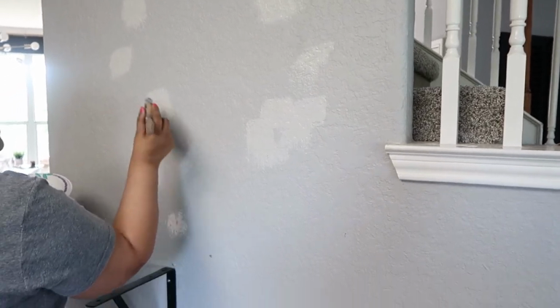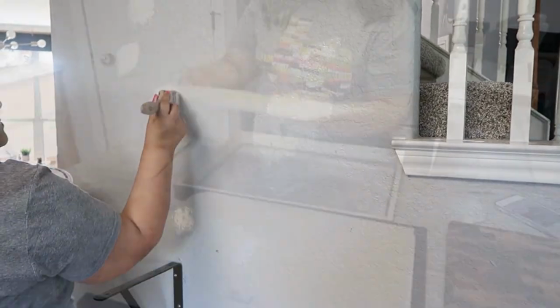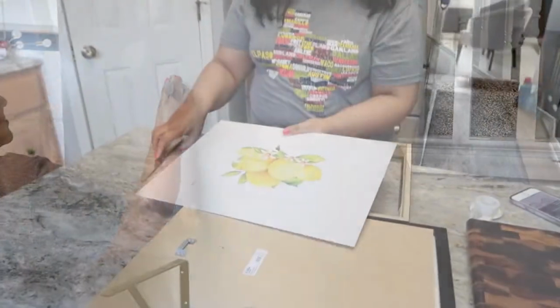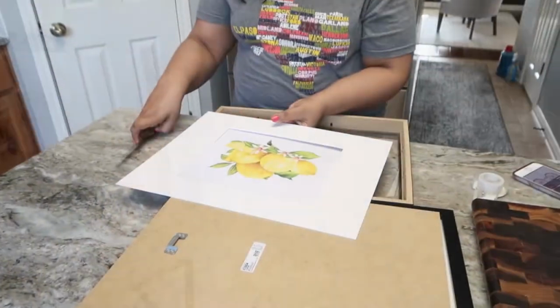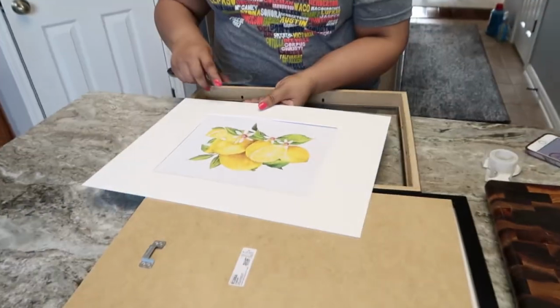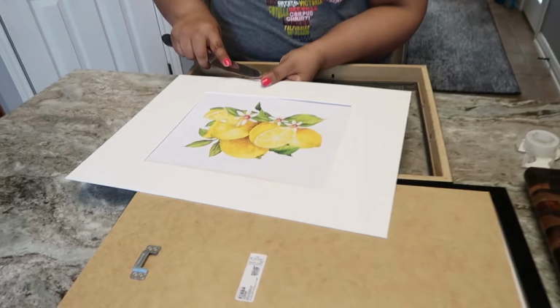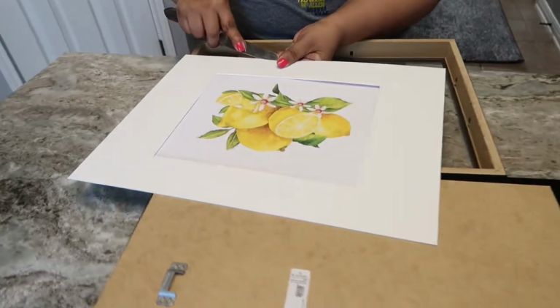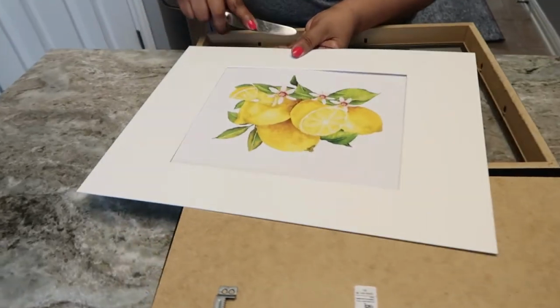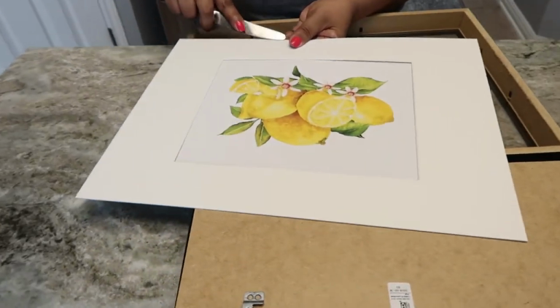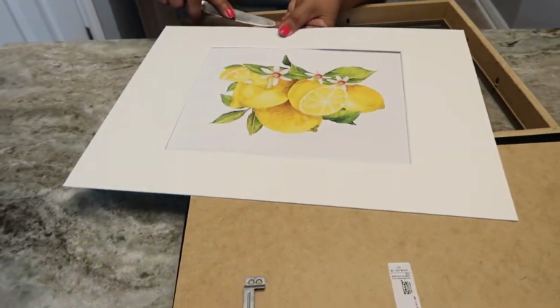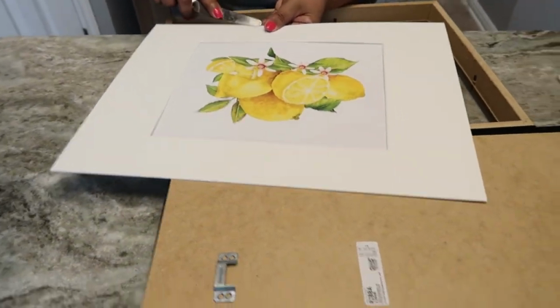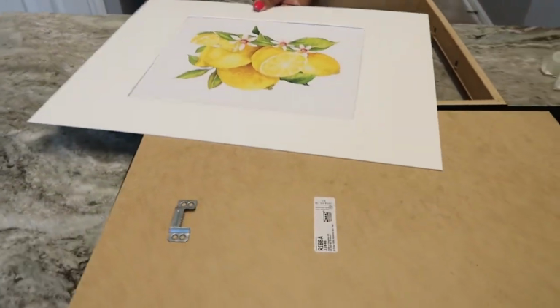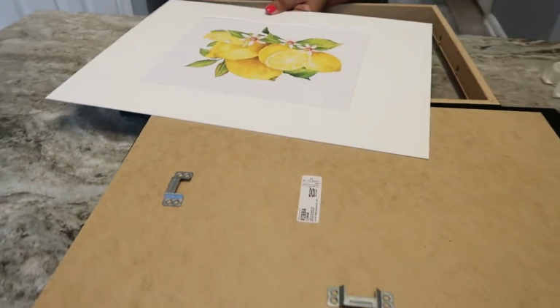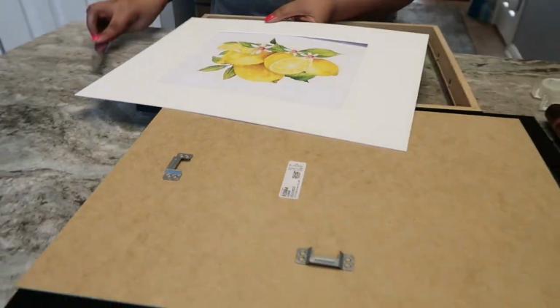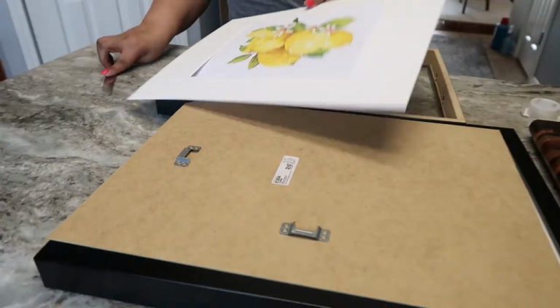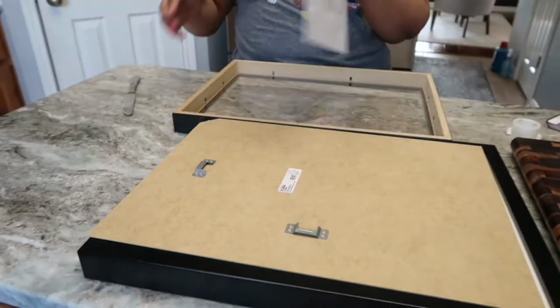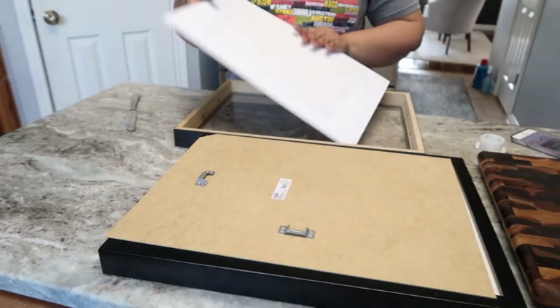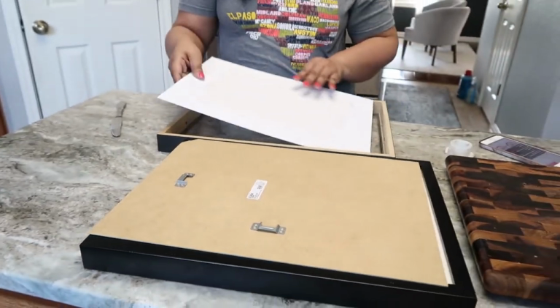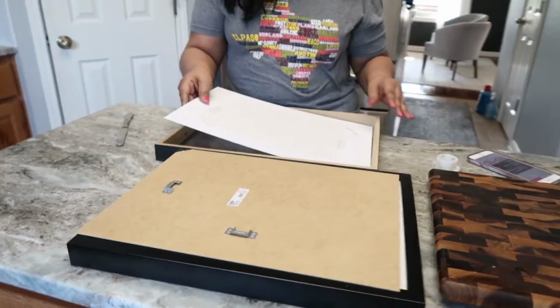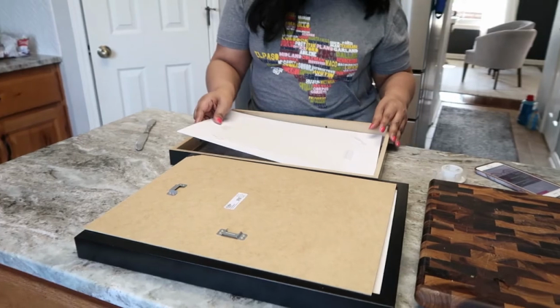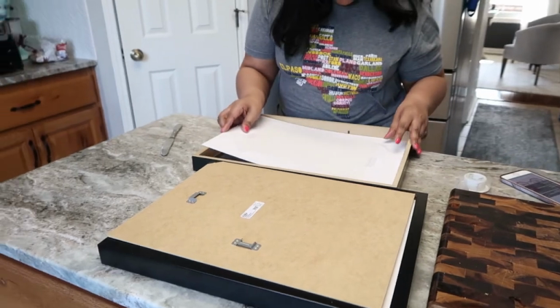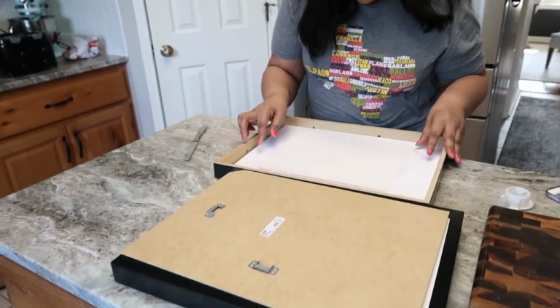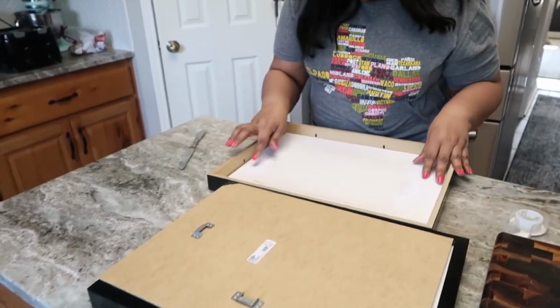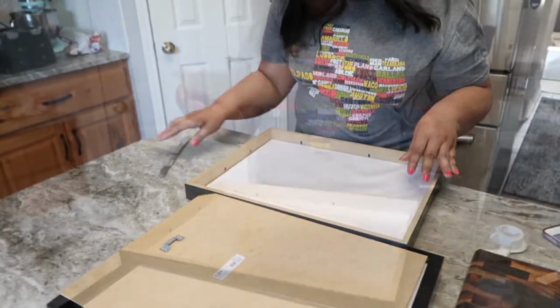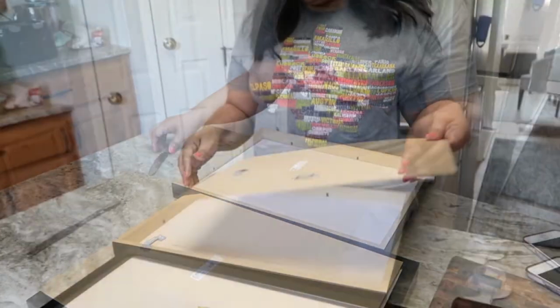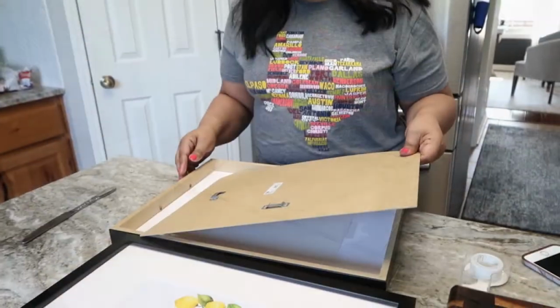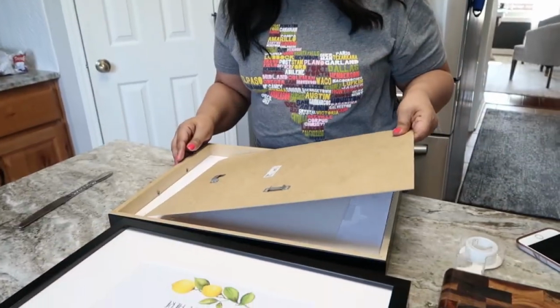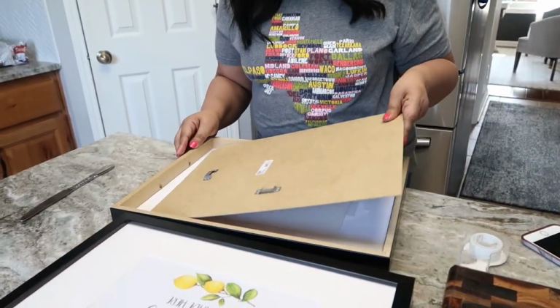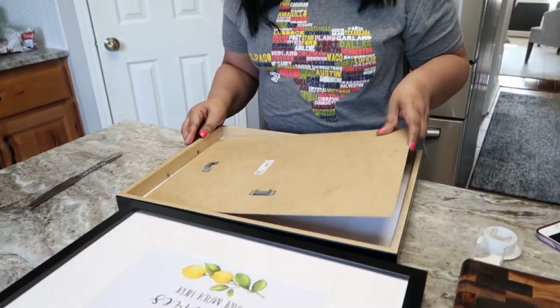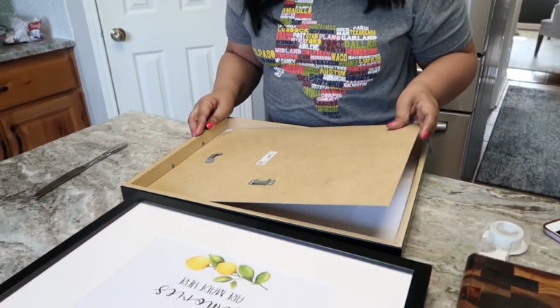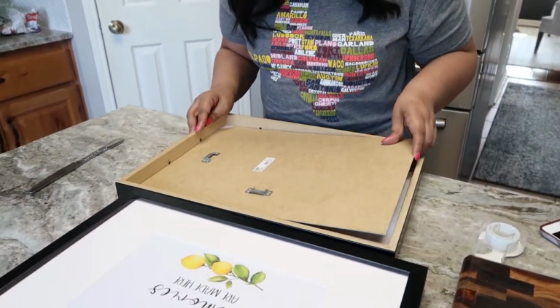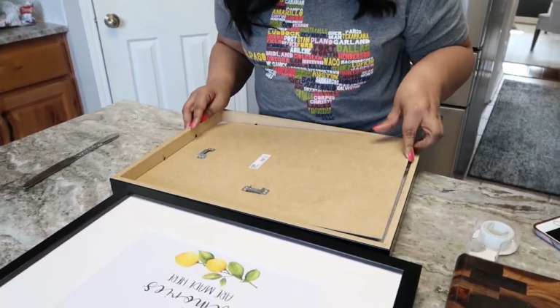I wanted to add a little bit of color to the area, so I bought a couple of prints off Etsy, printed them out, and just put them in some old picture frames that I already had from Ikea.